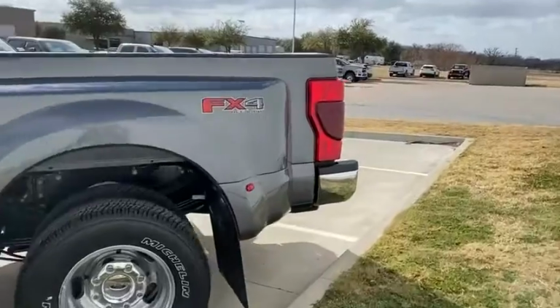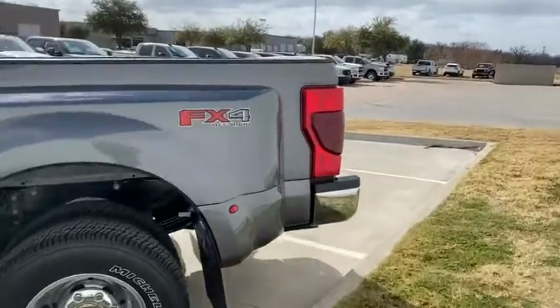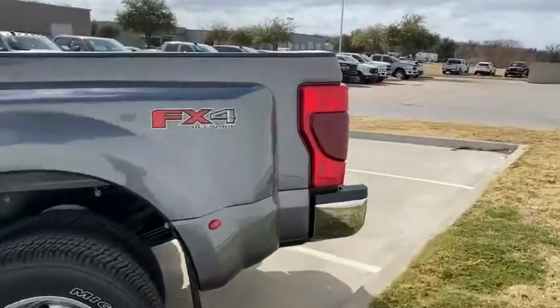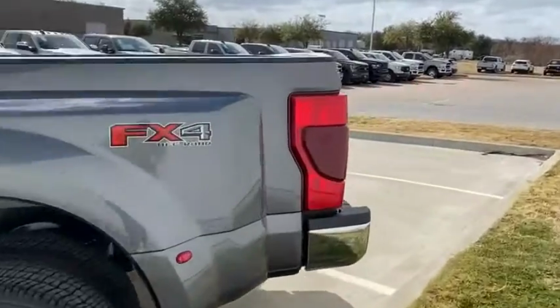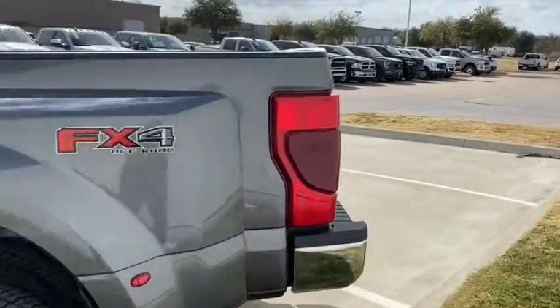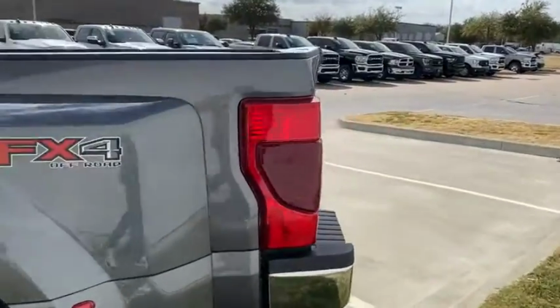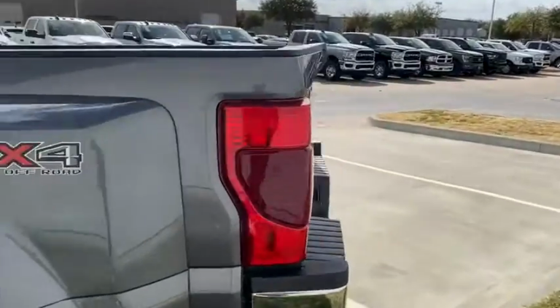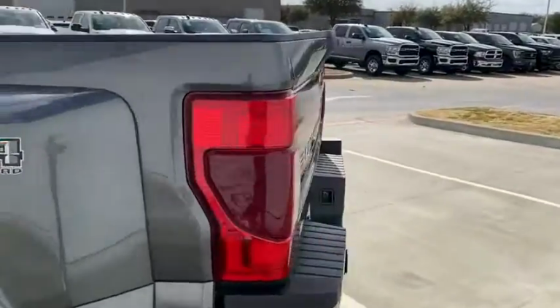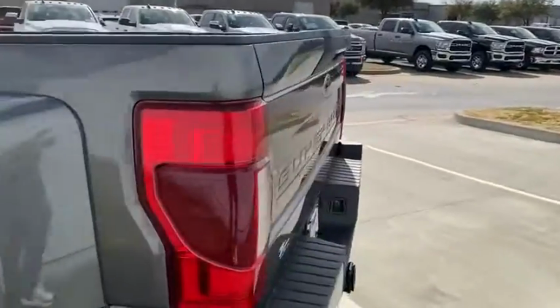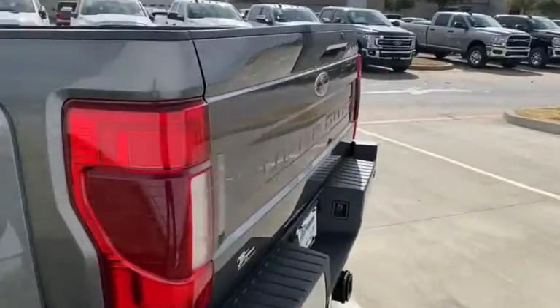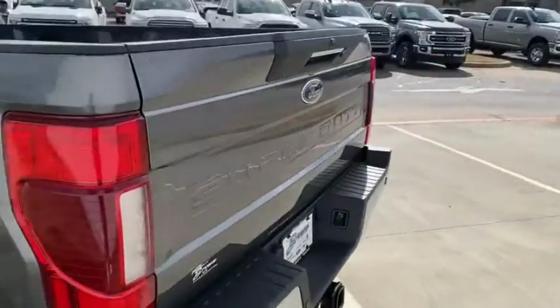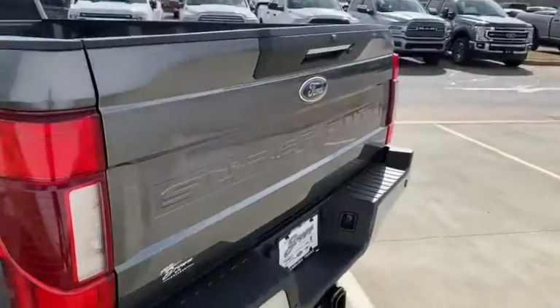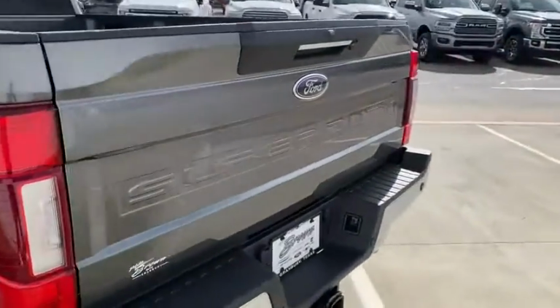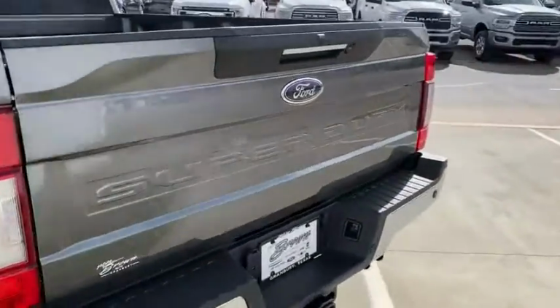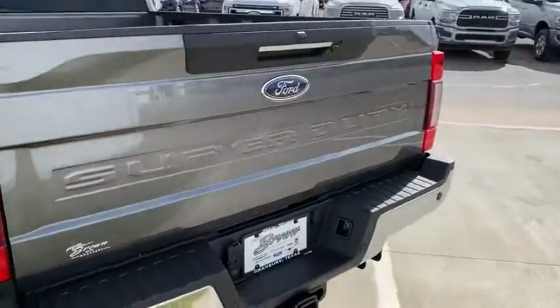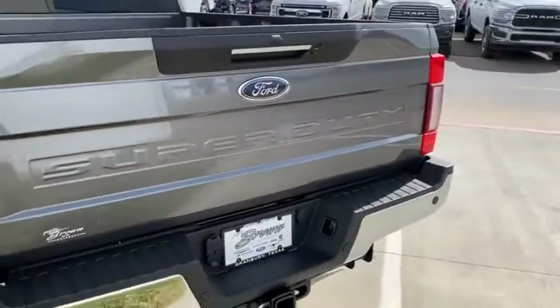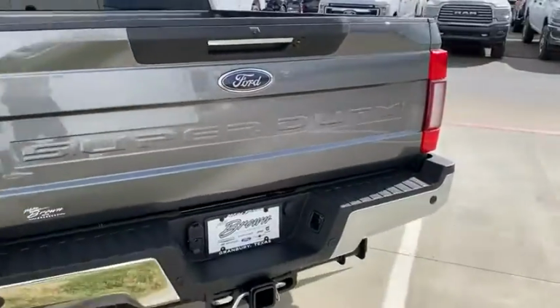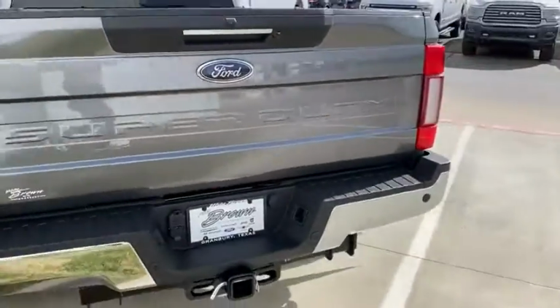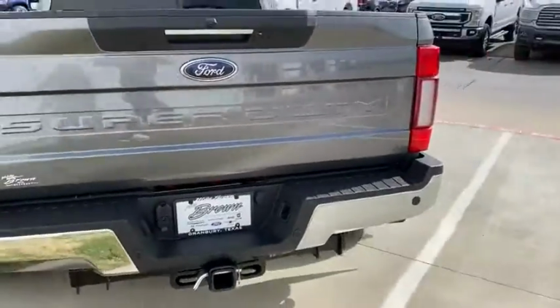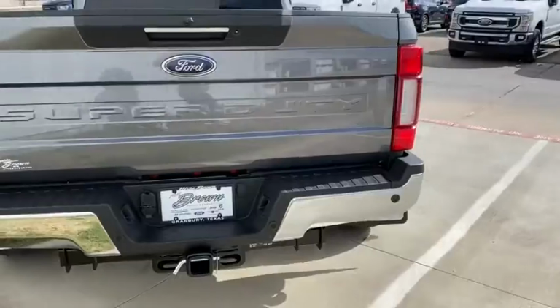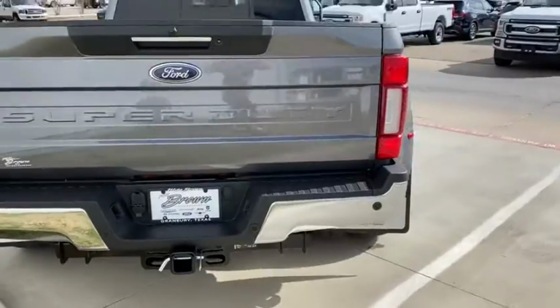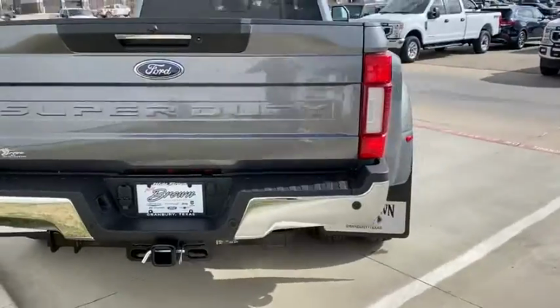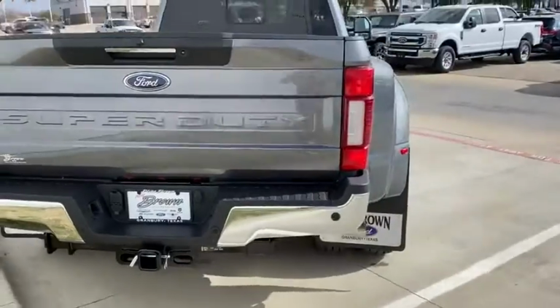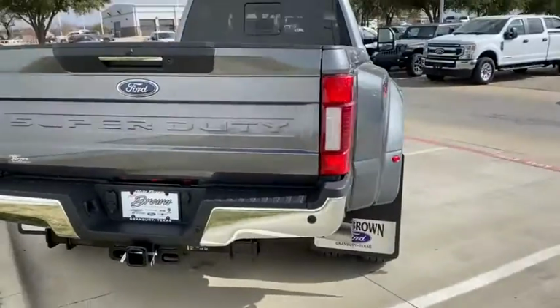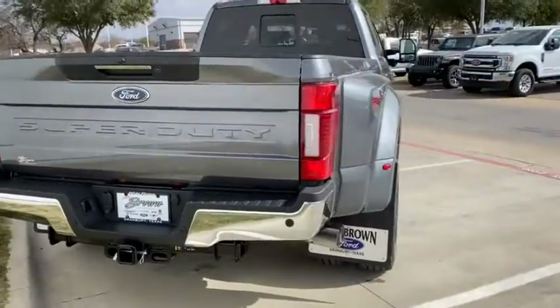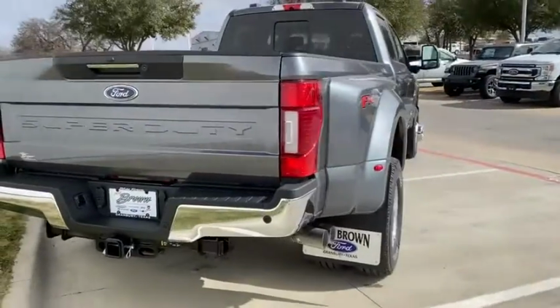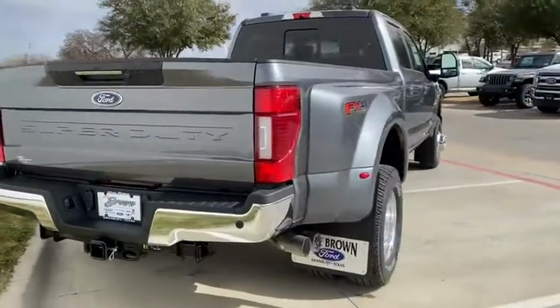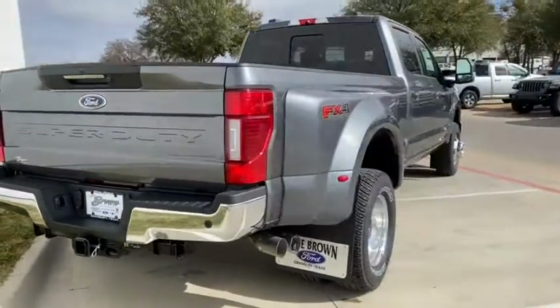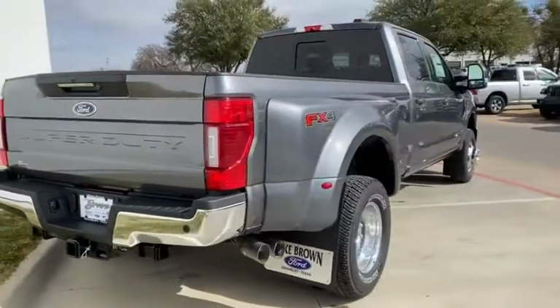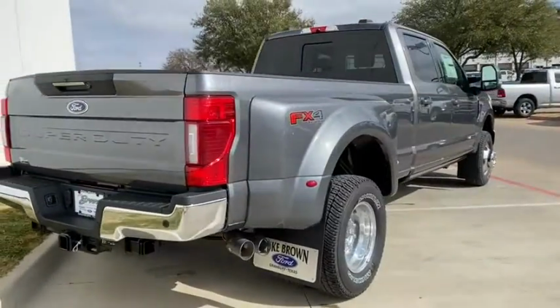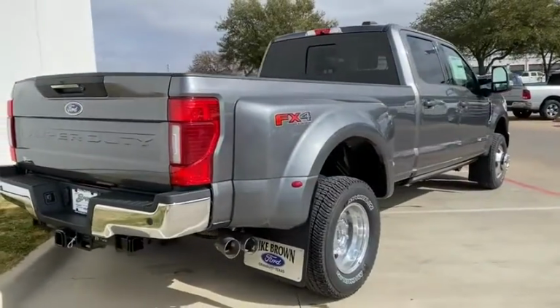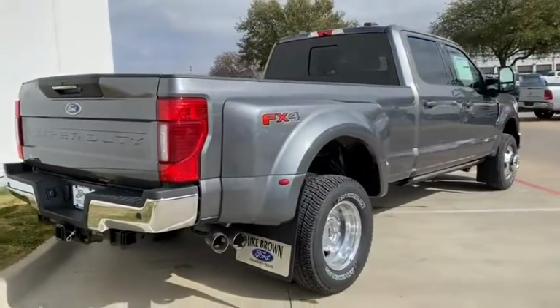Front license plate bracket, engine block heater. Searching for a dependable vehicle that looks great too? You found it, so stop in today.